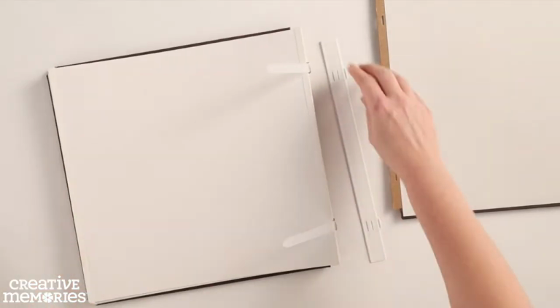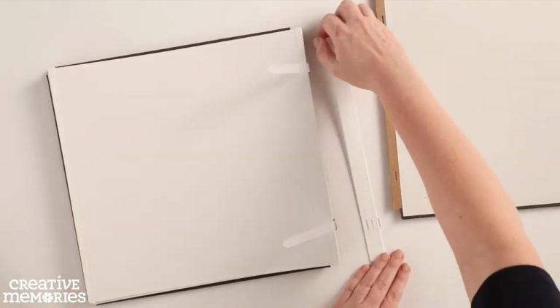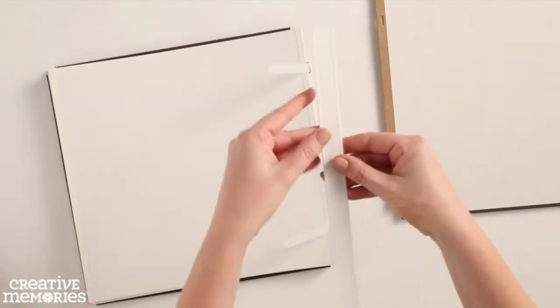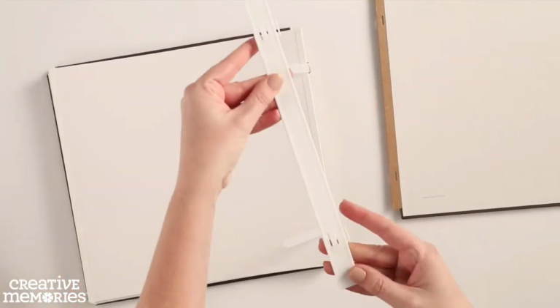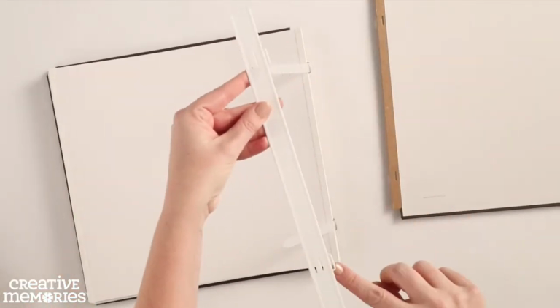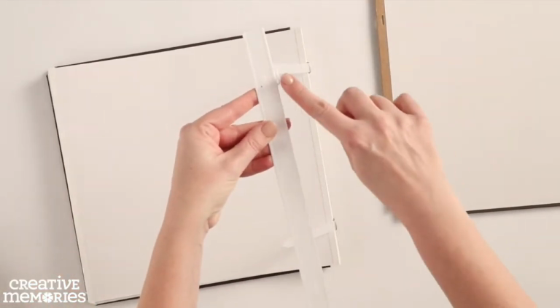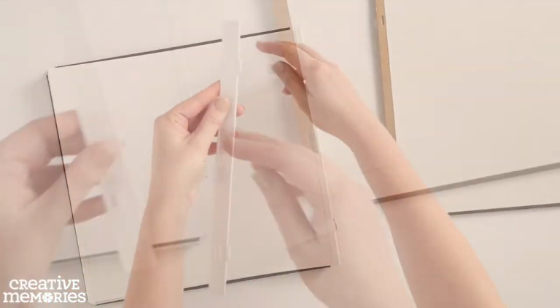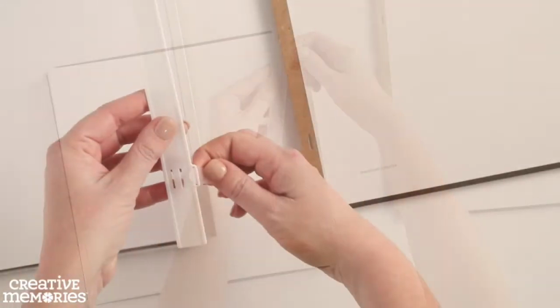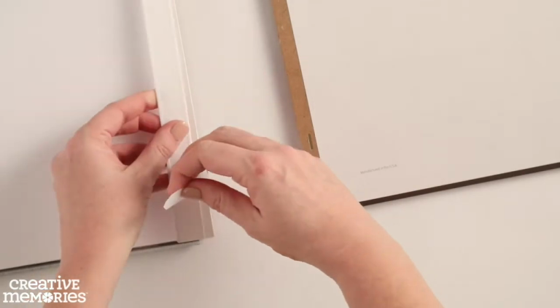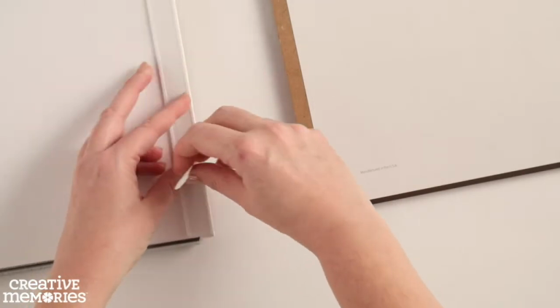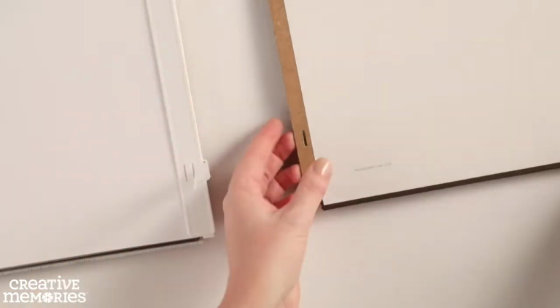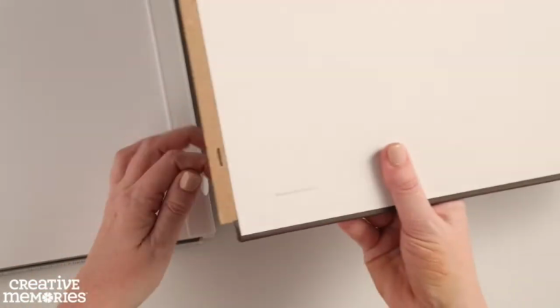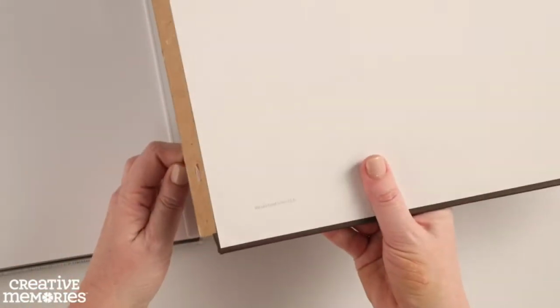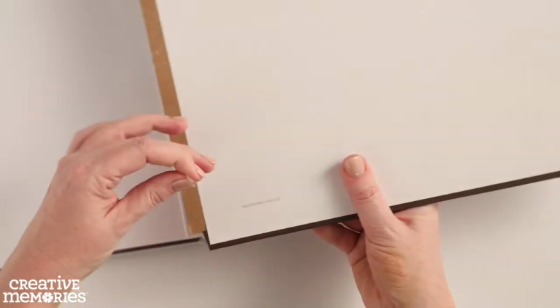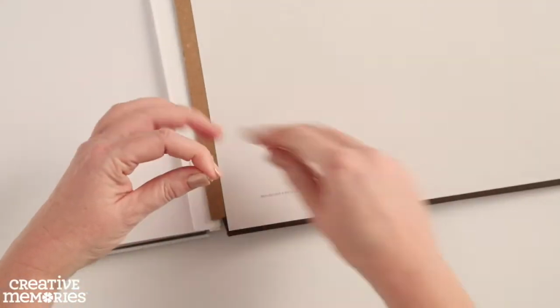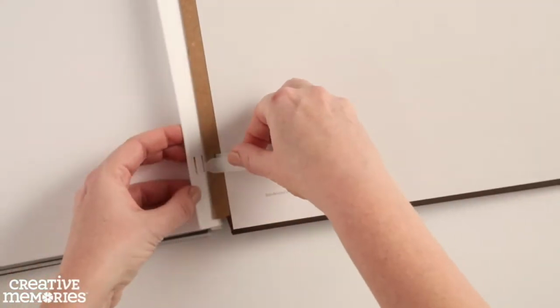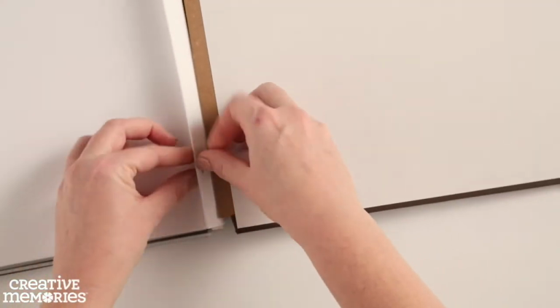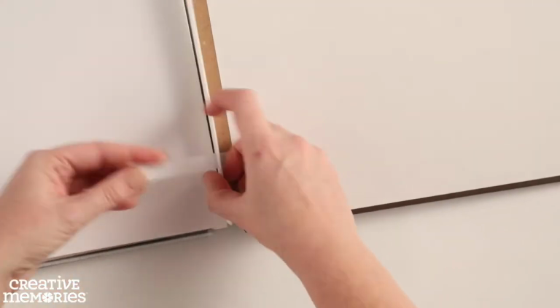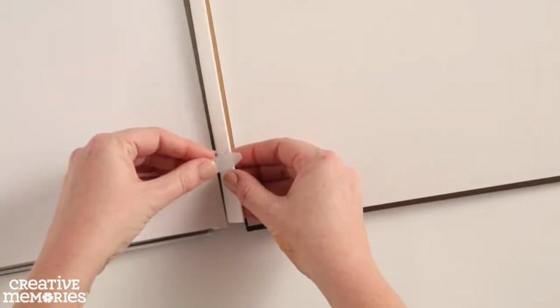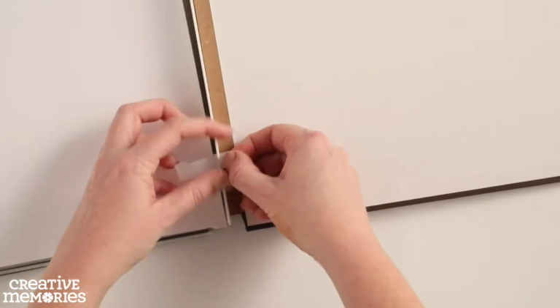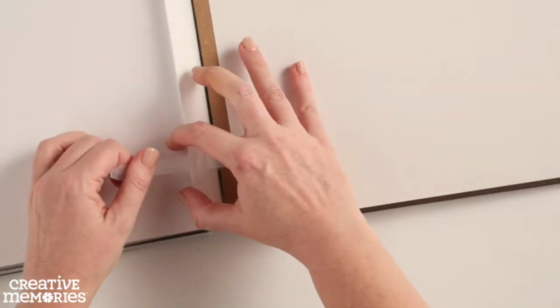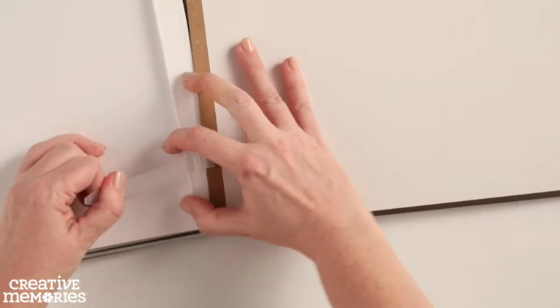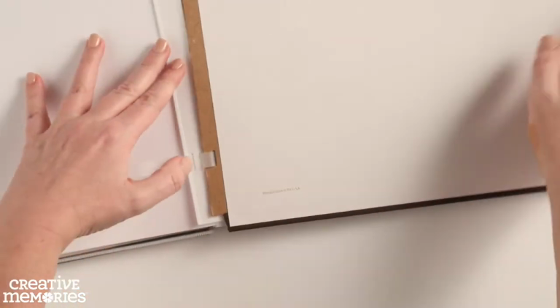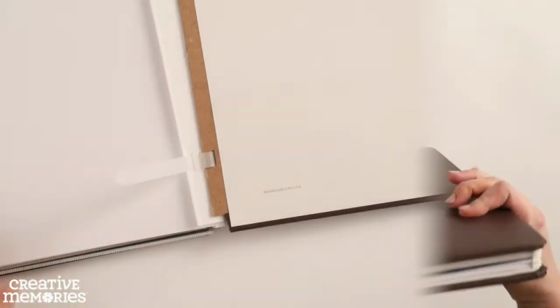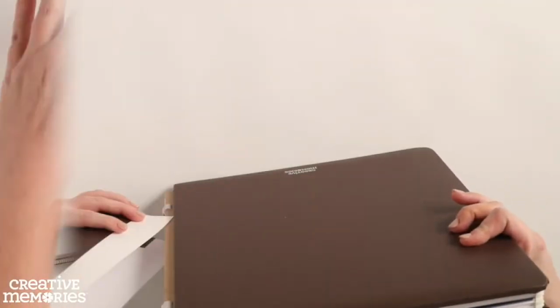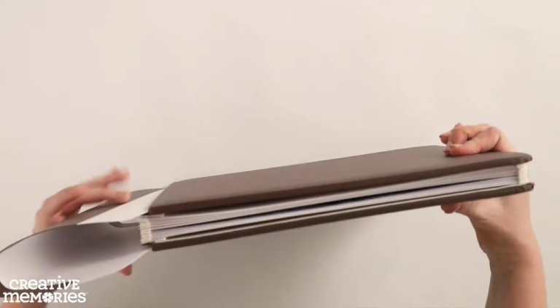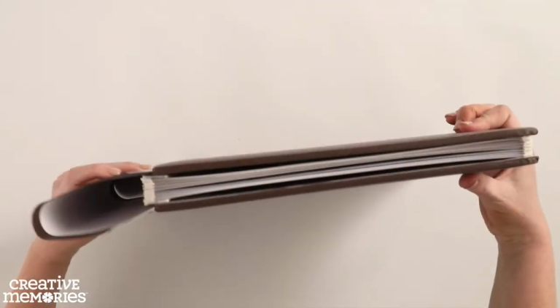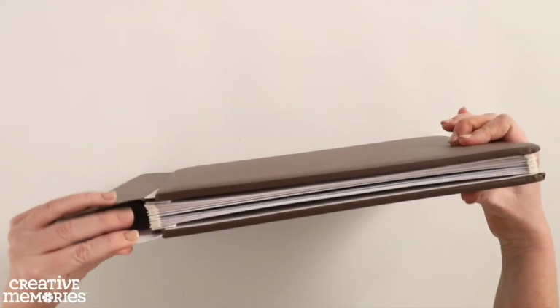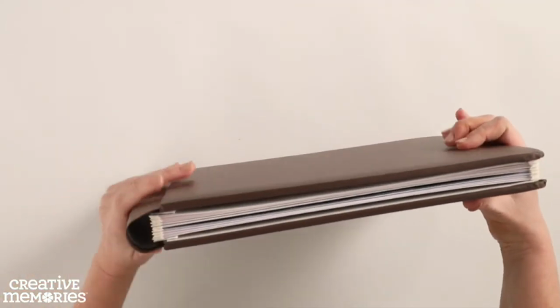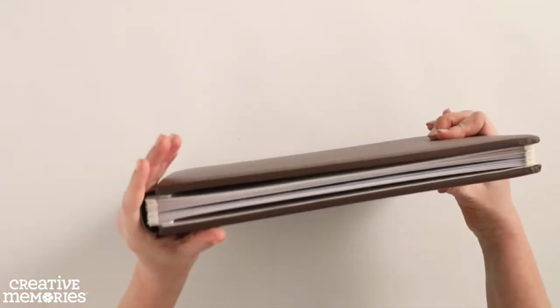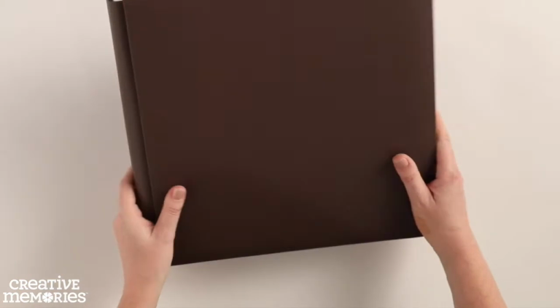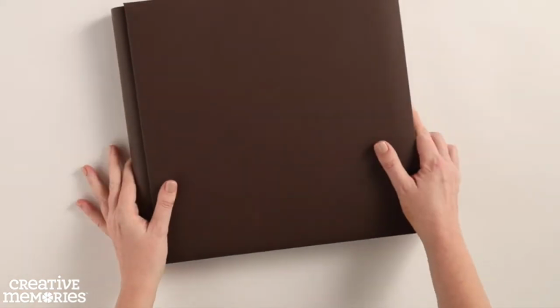To put the album back together, thread the straps through the cover holder first and then the back album cover. Thread the straps back through the cover holder, ending the process by adding the spine back to the album.